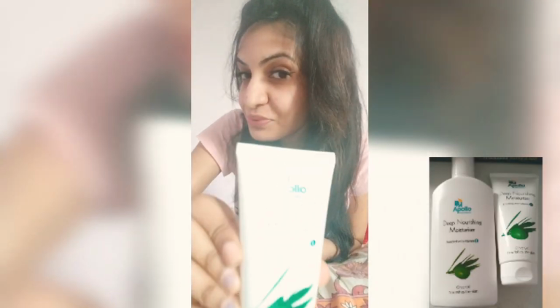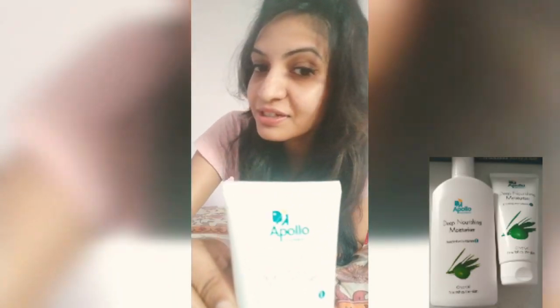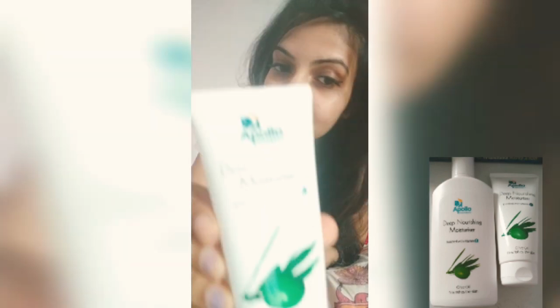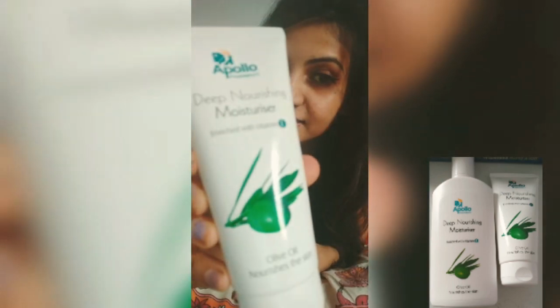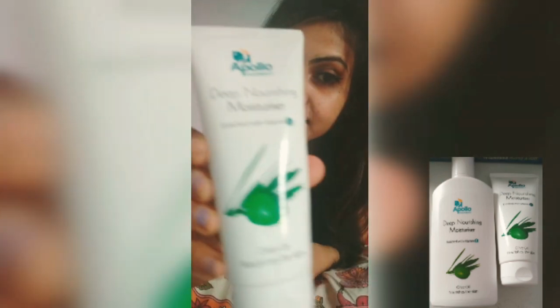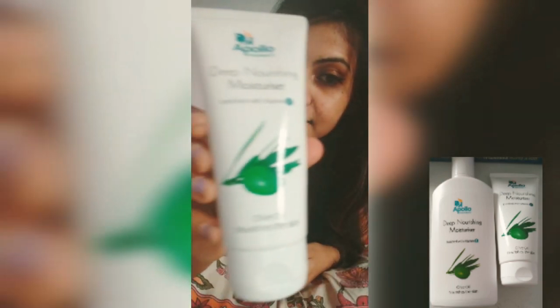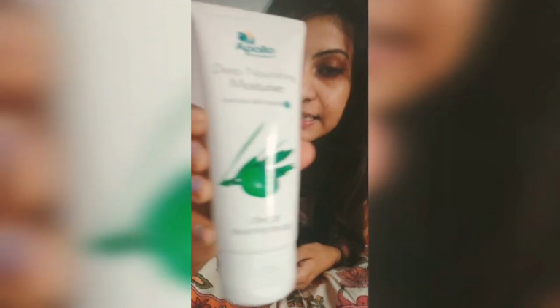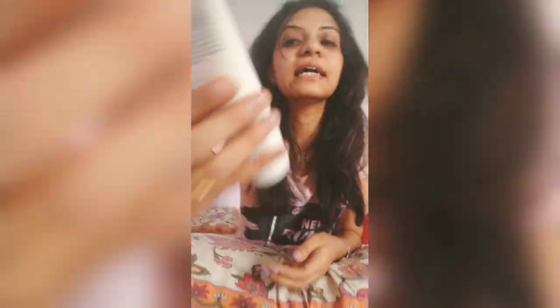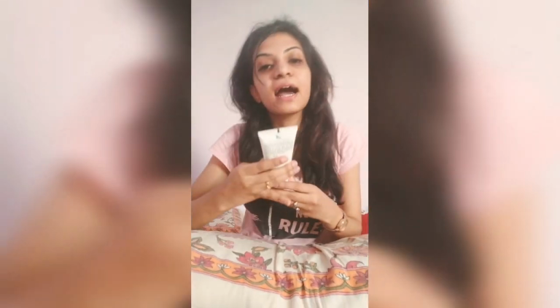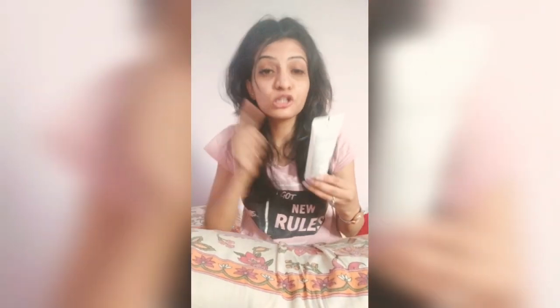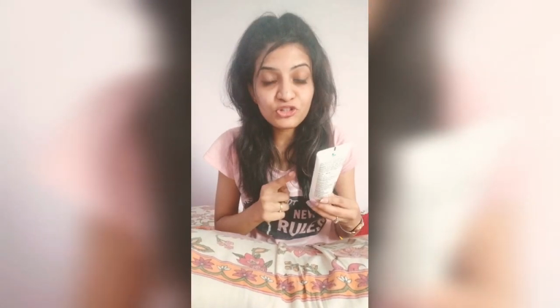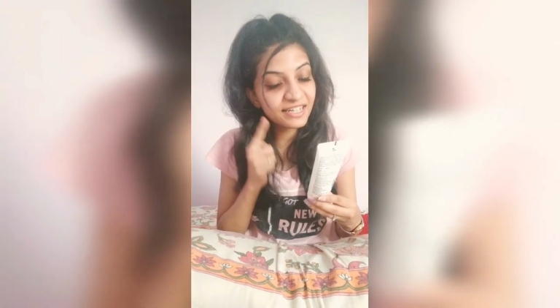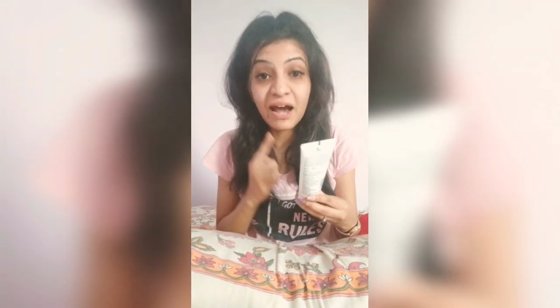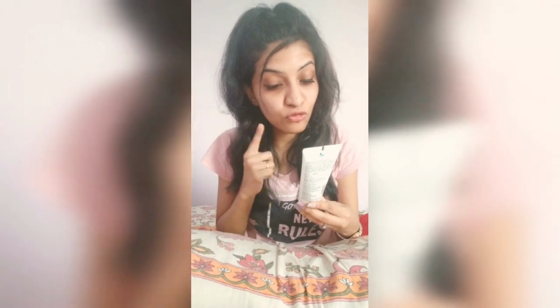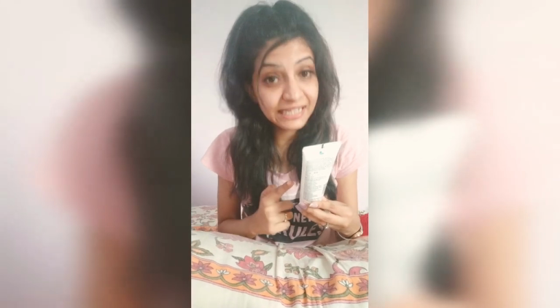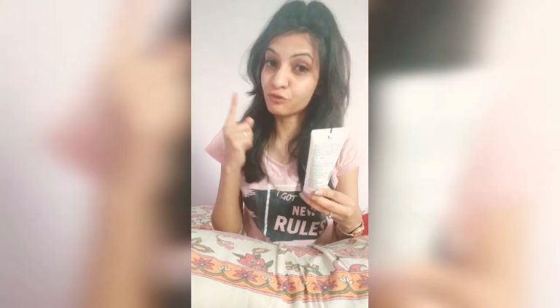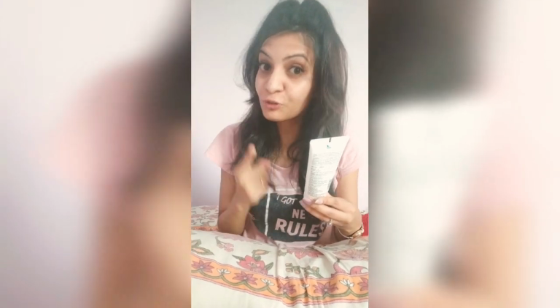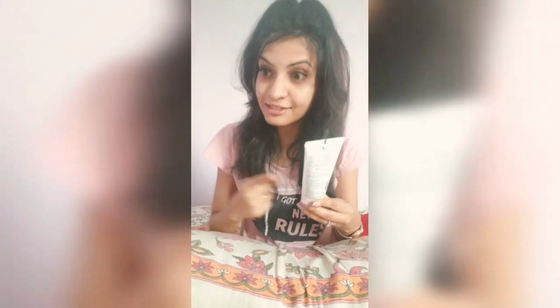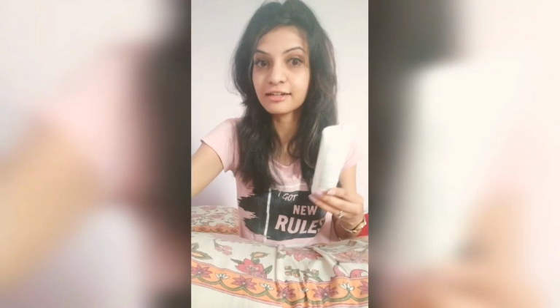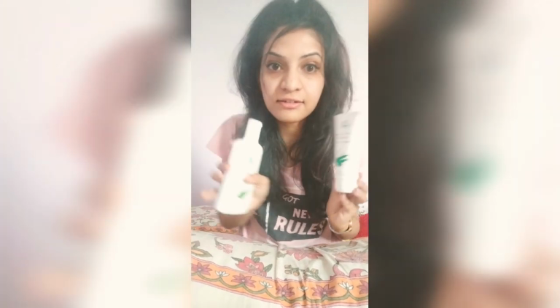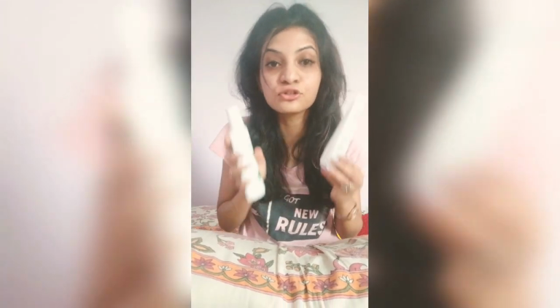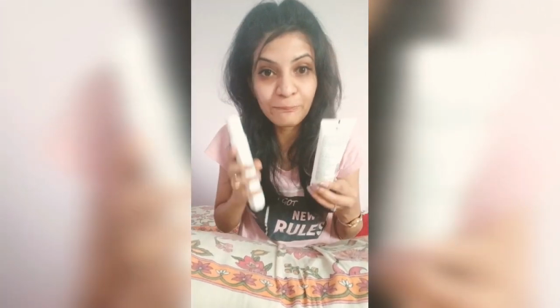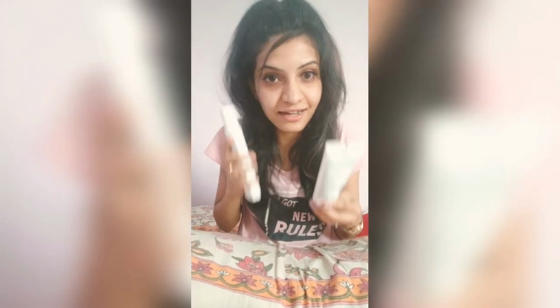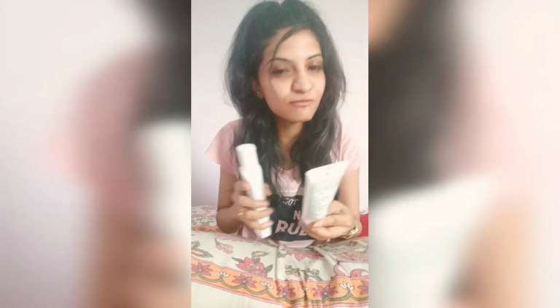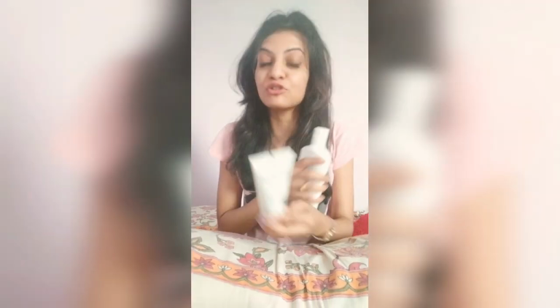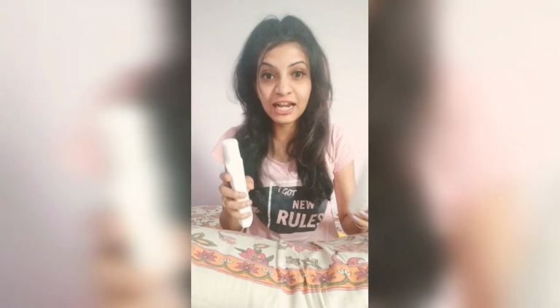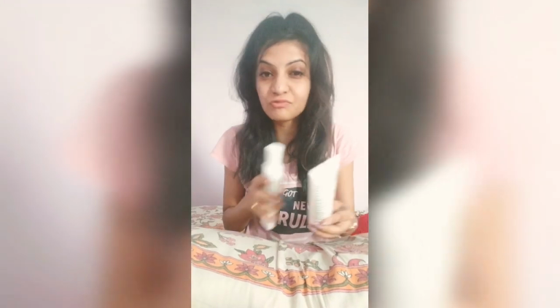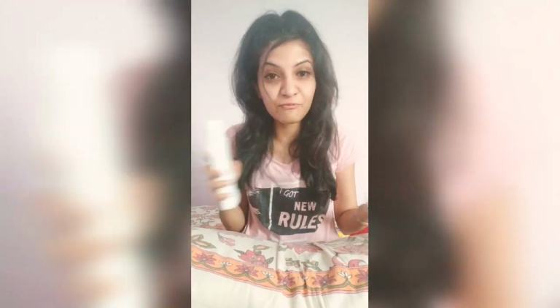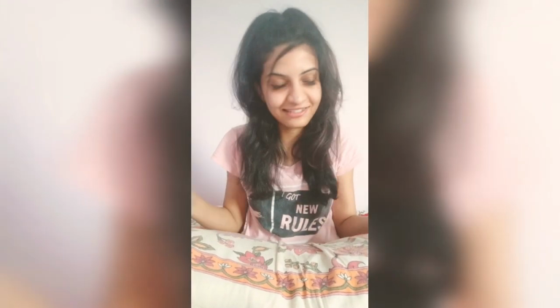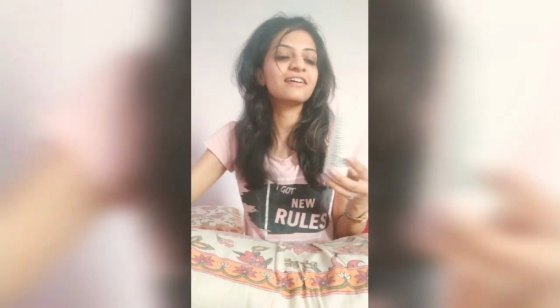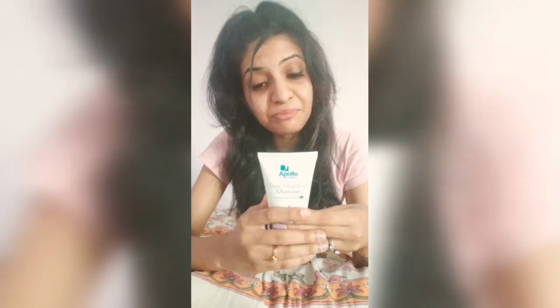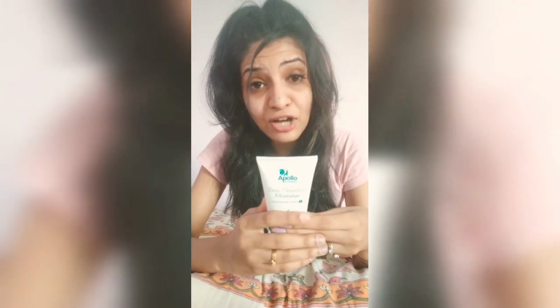This moisturizer is from Hapolo Foamy. And if you want to buy this, you should go and buy it there itself, because you won't get this somewhere else.